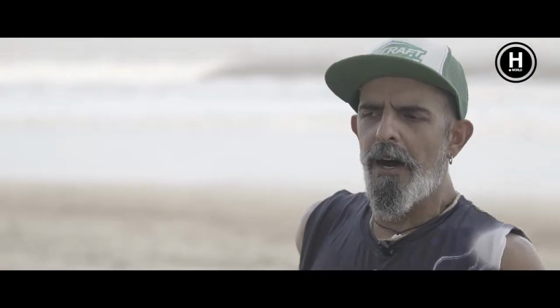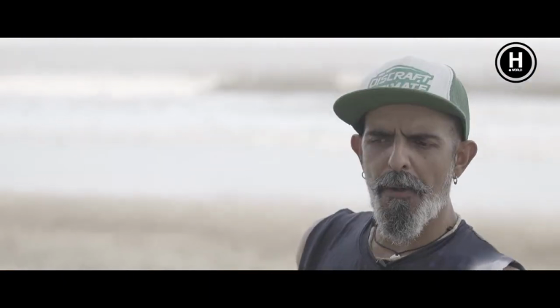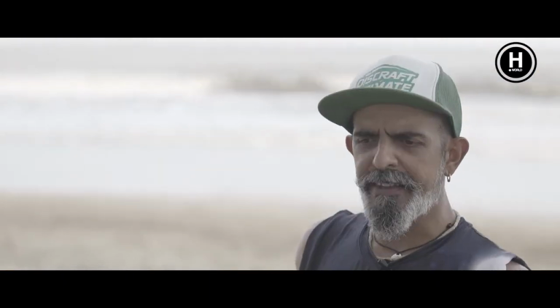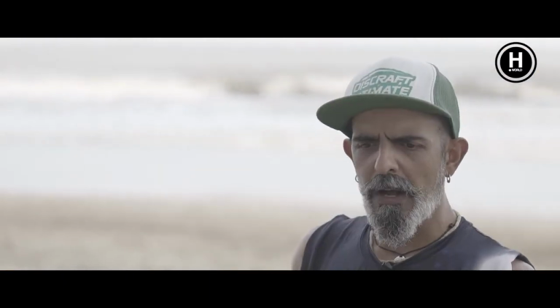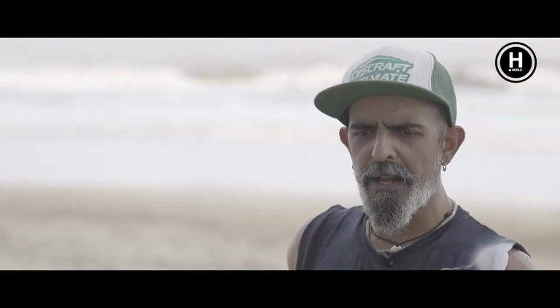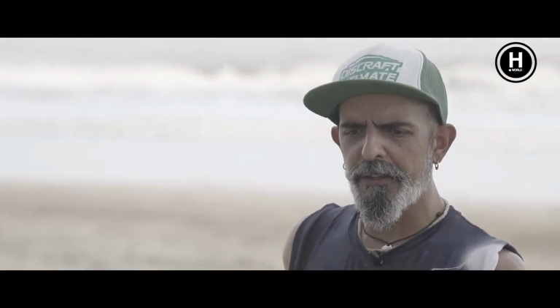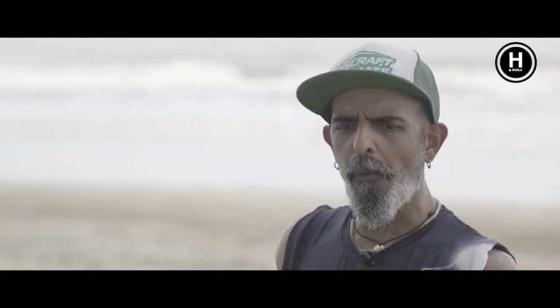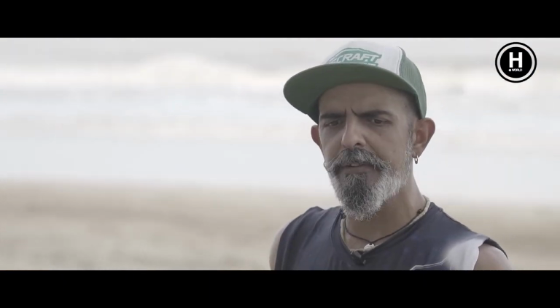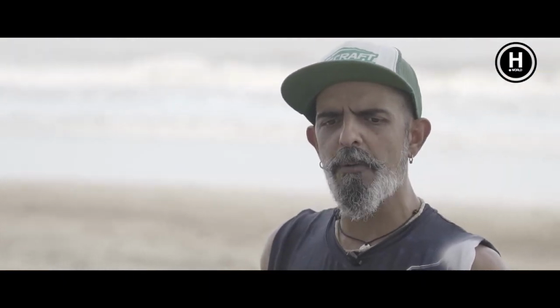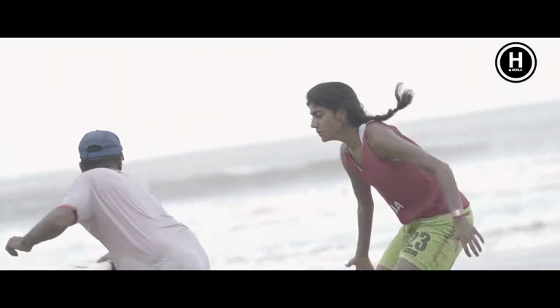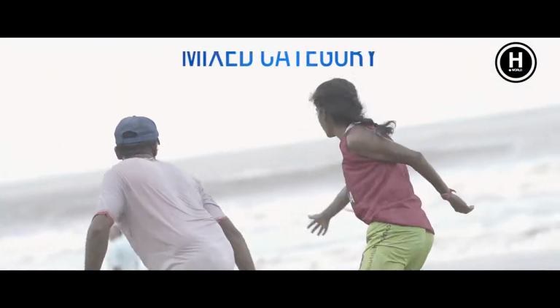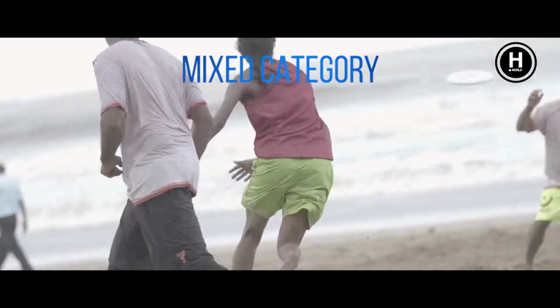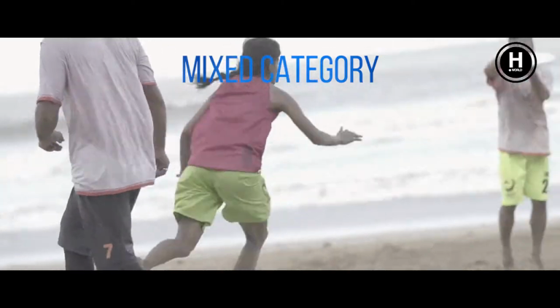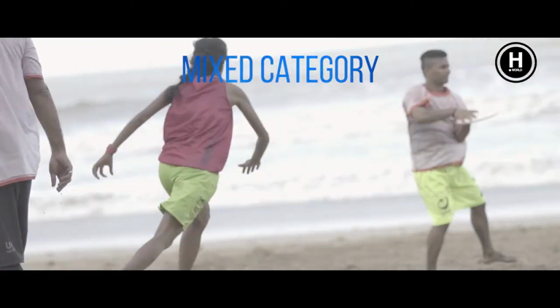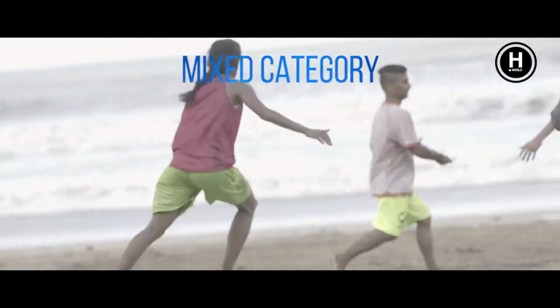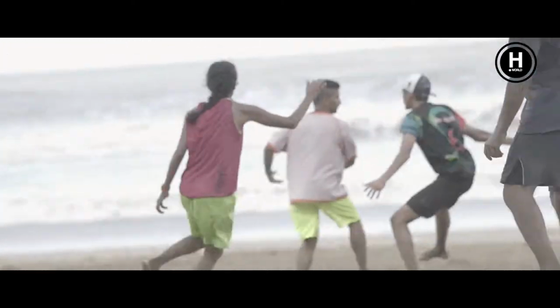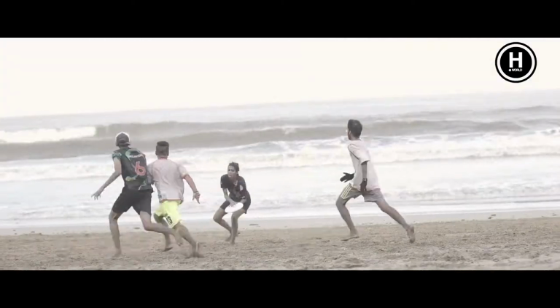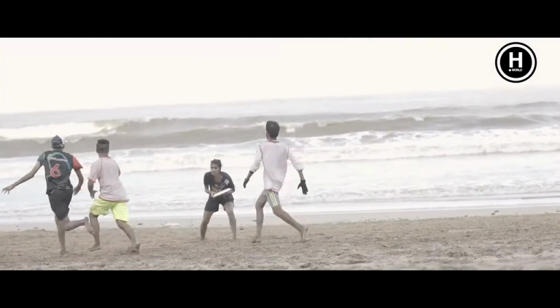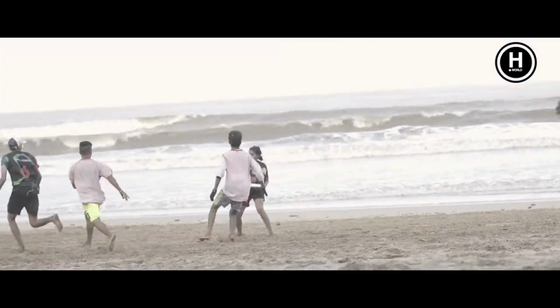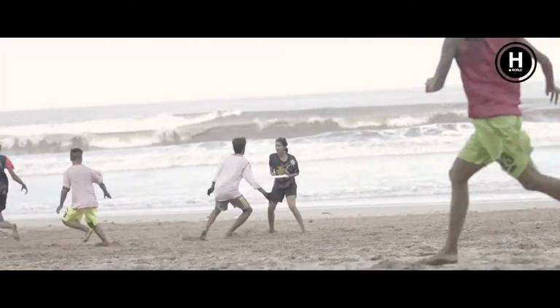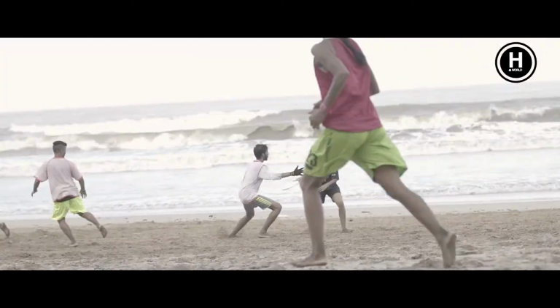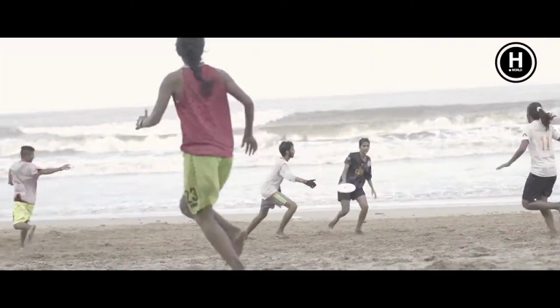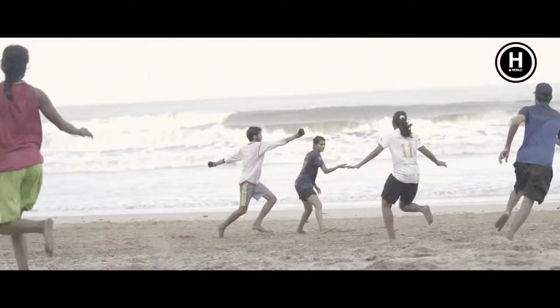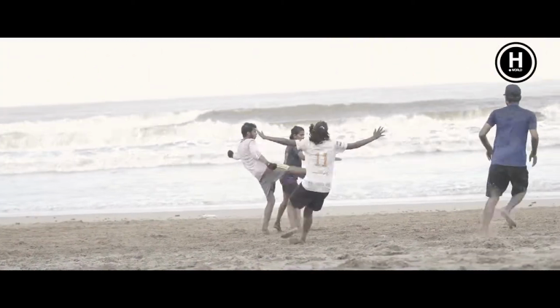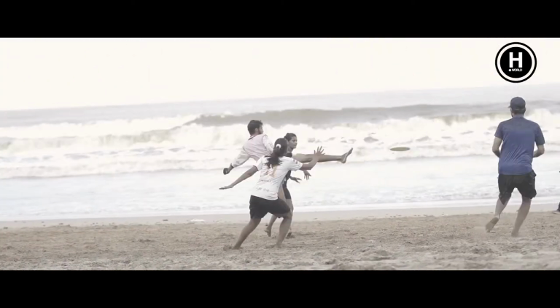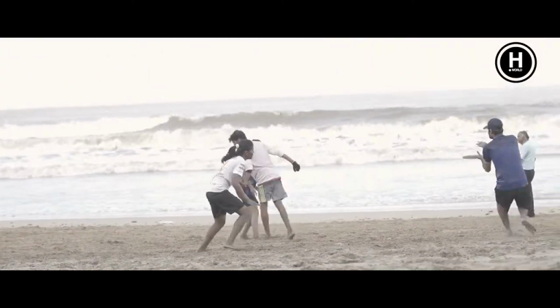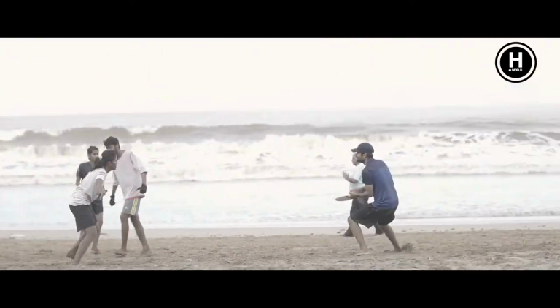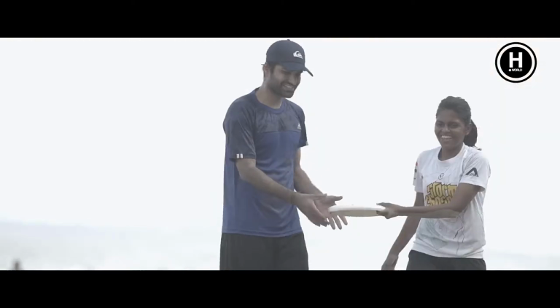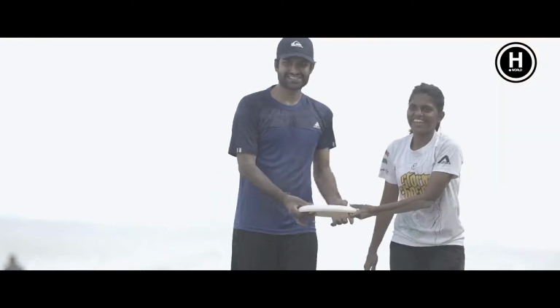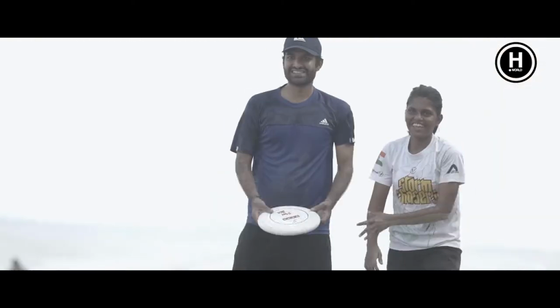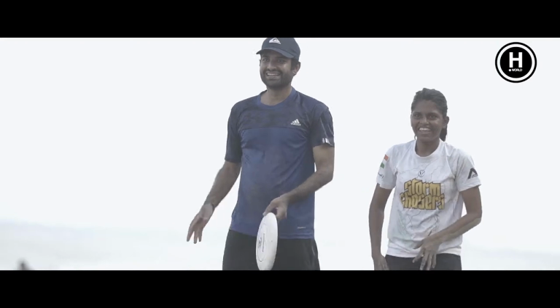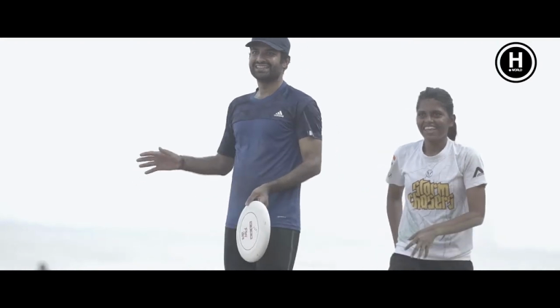The particular thing about the sport is that we play mixed categories, so we play men and women on the same team, which makes this unique.